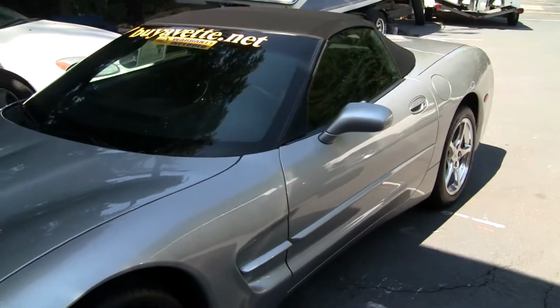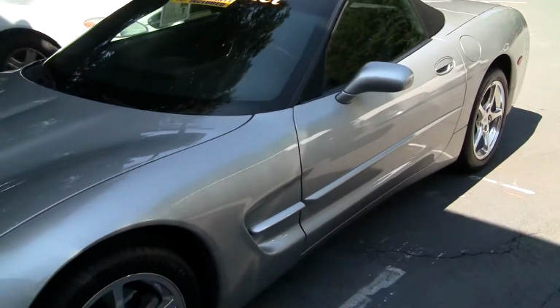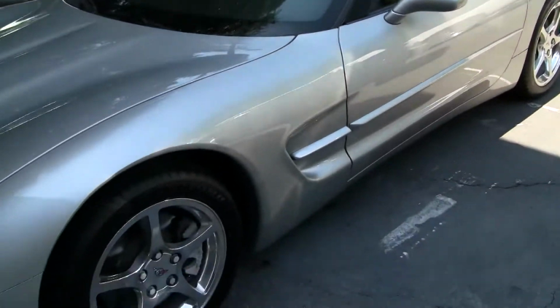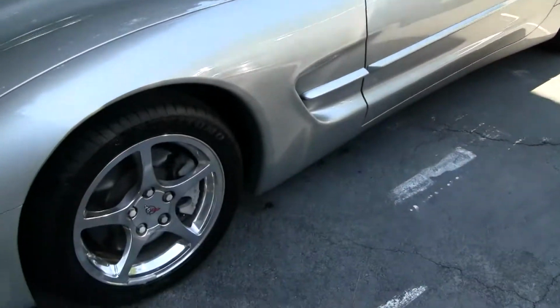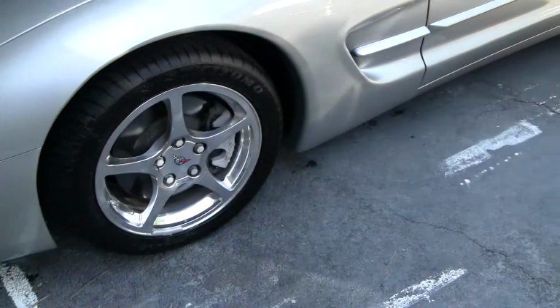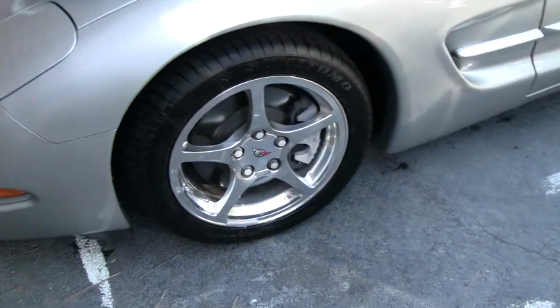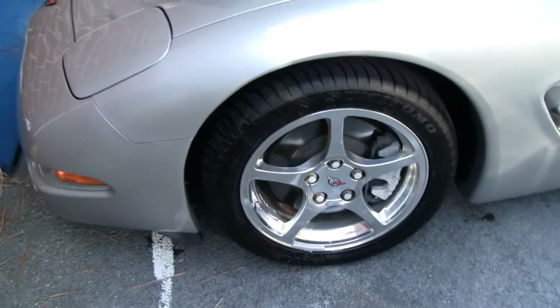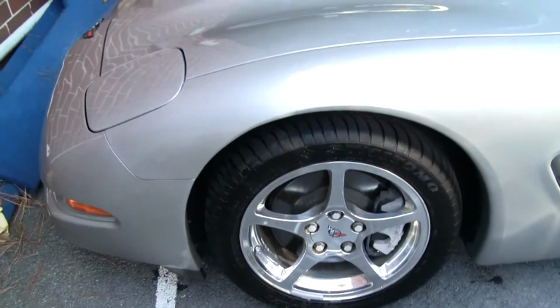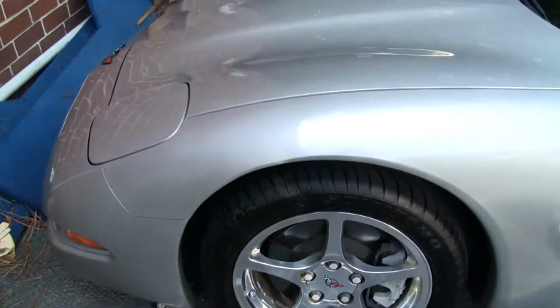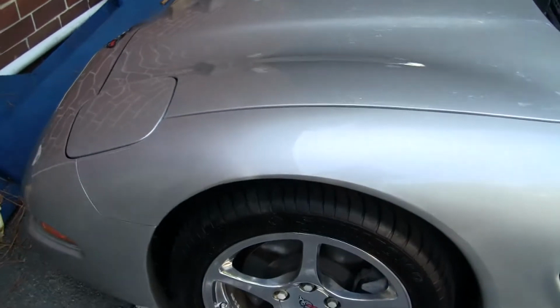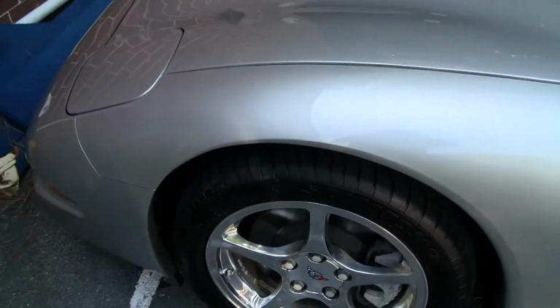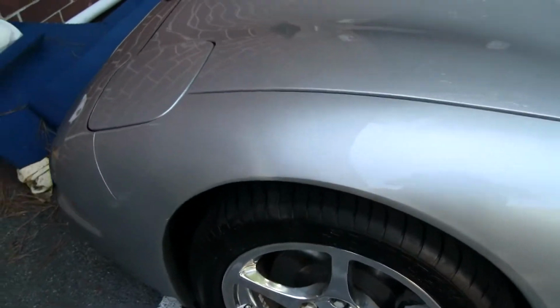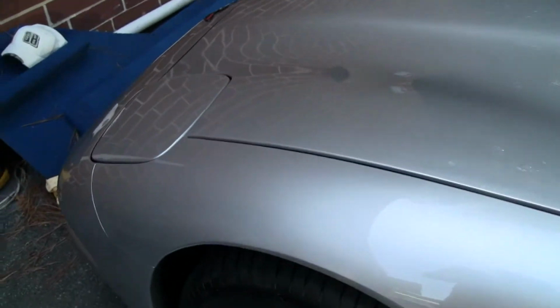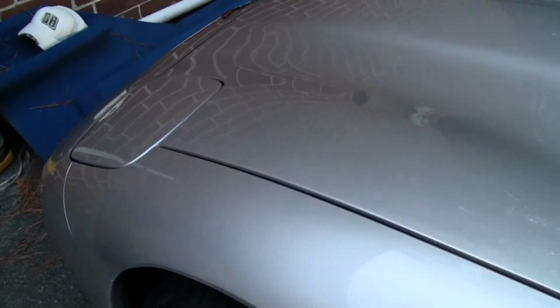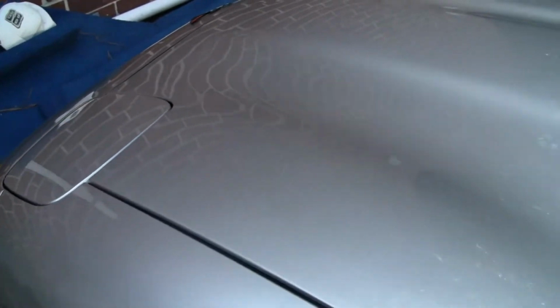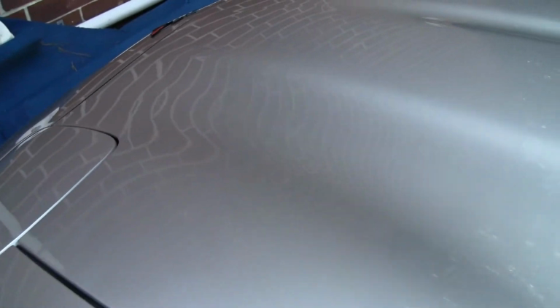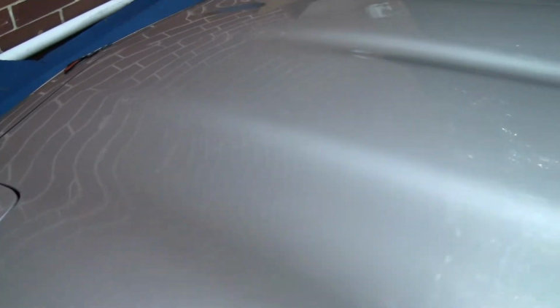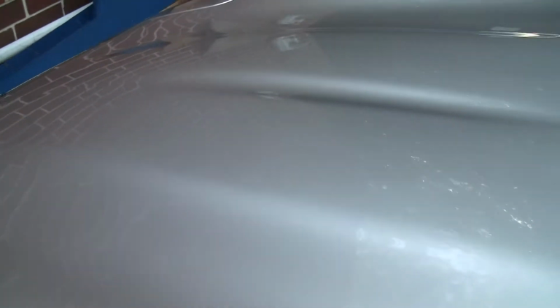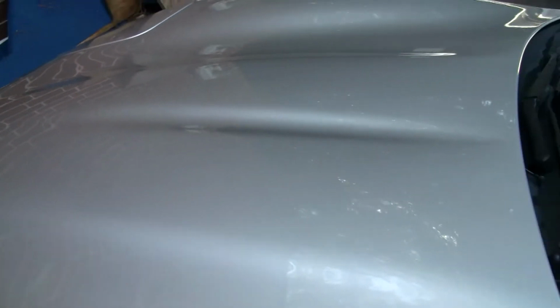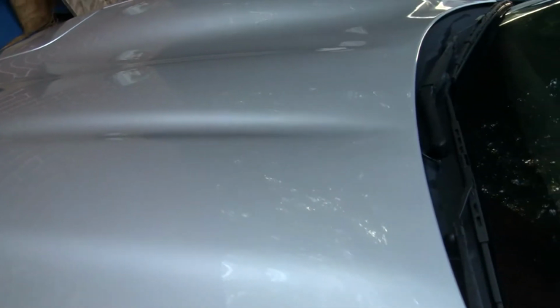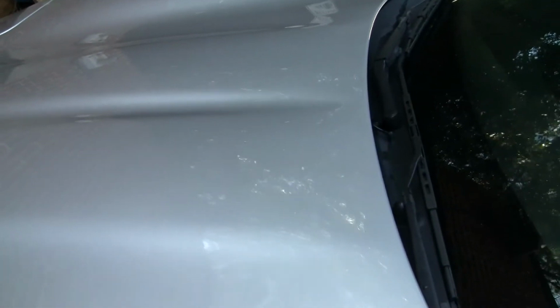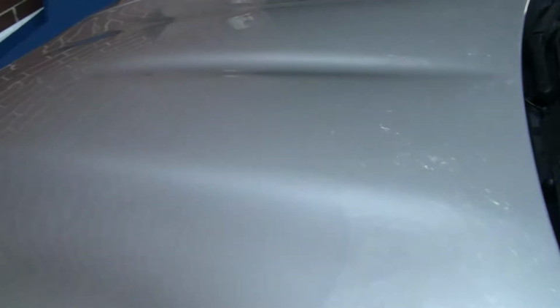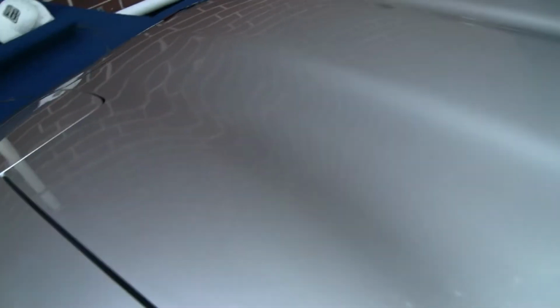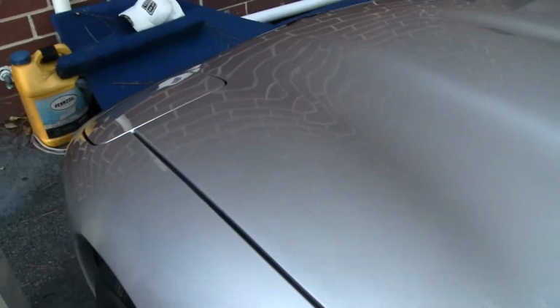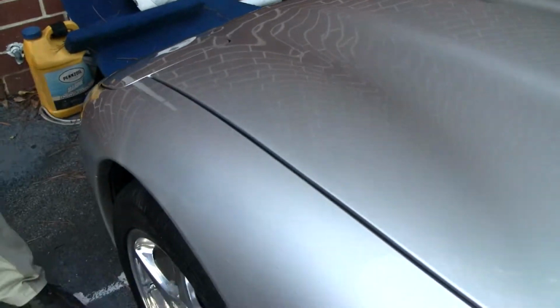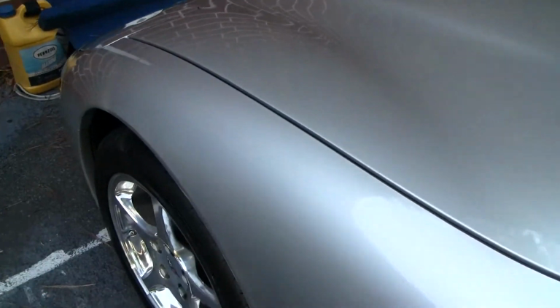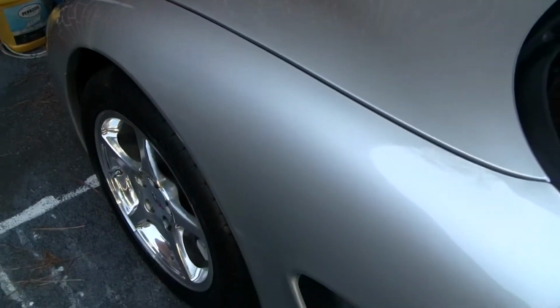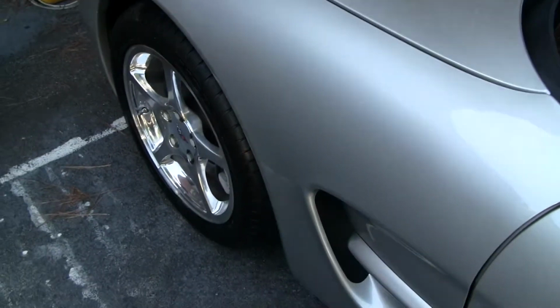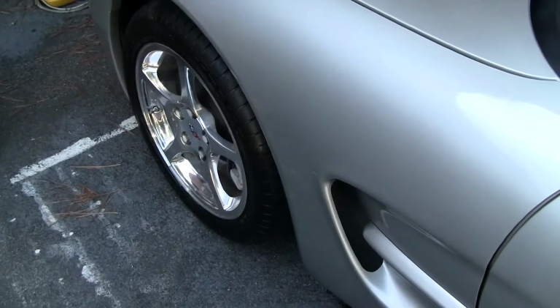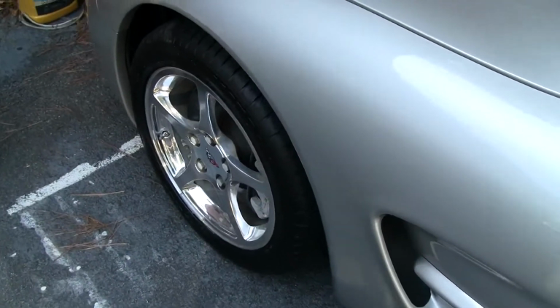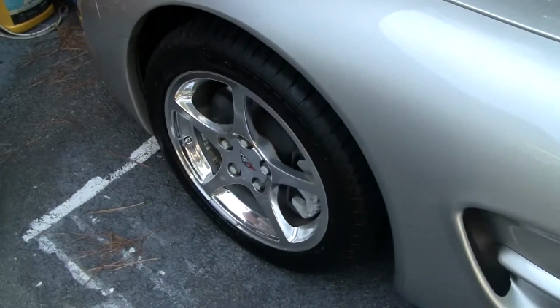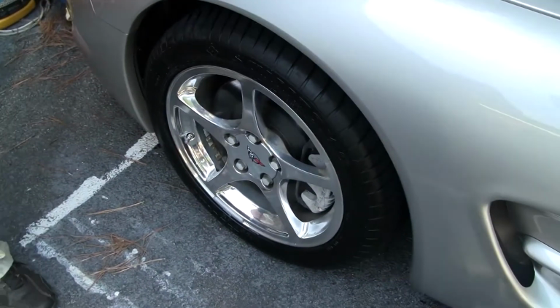This car has 51,000 miles on it. Paint condition I would probably call a 7 — overall in very good shape. Our wheels are in good shape, chrome, in great shape.